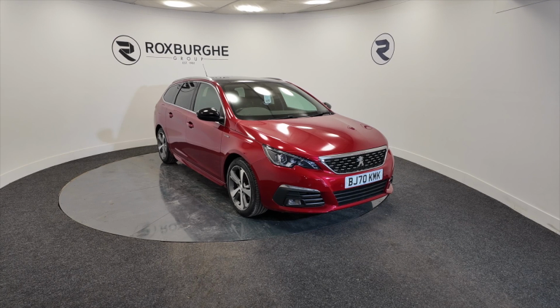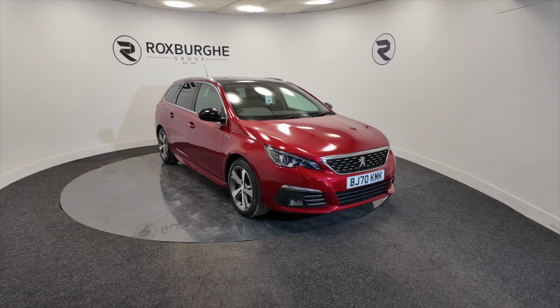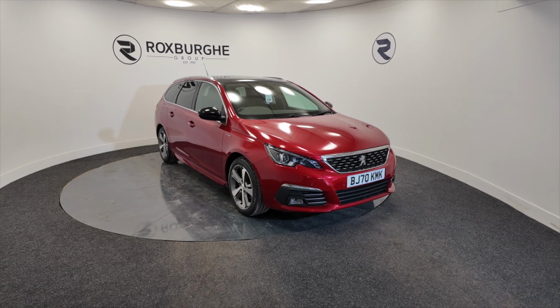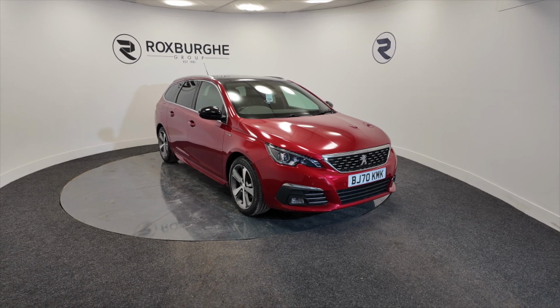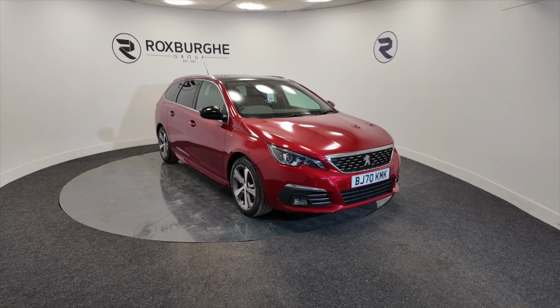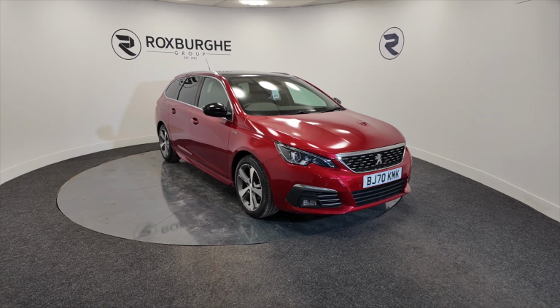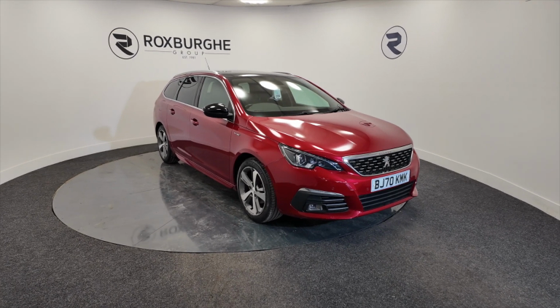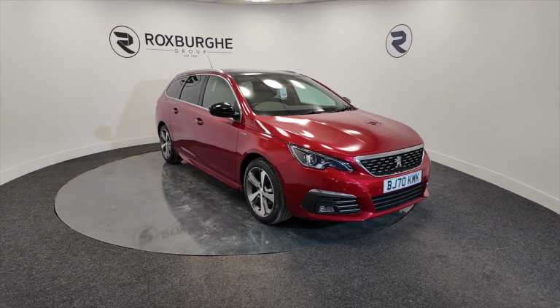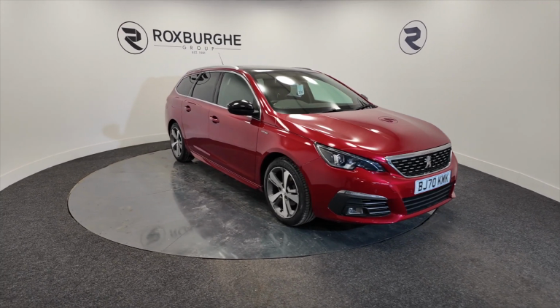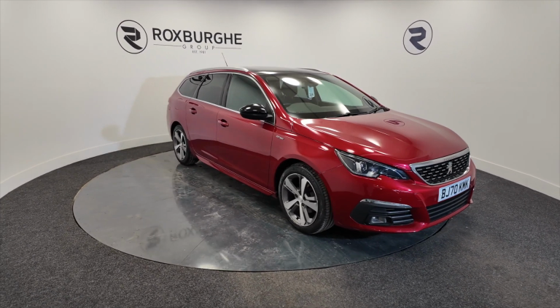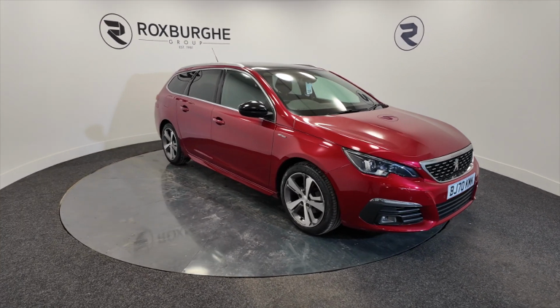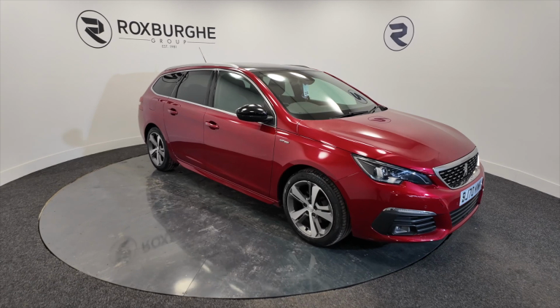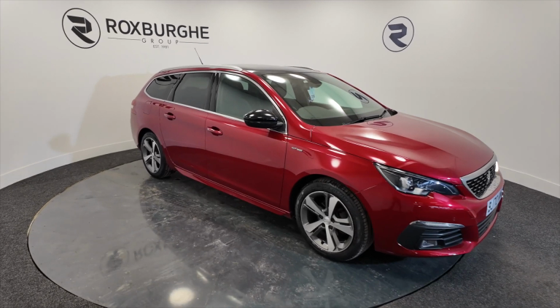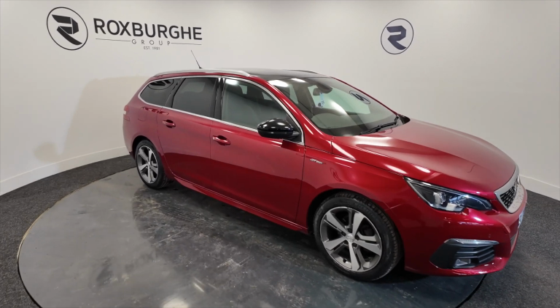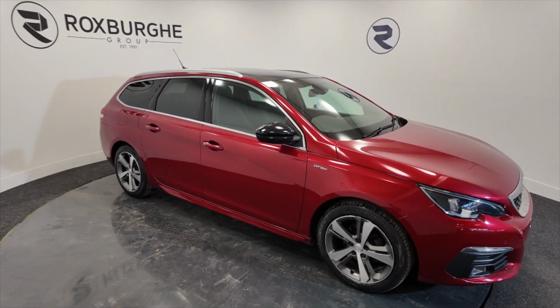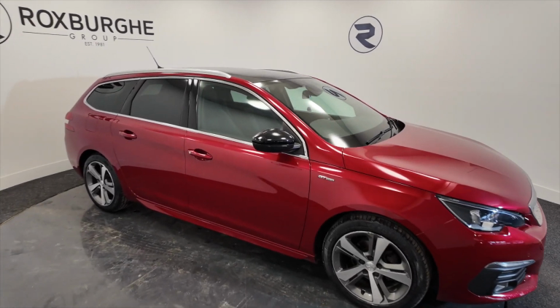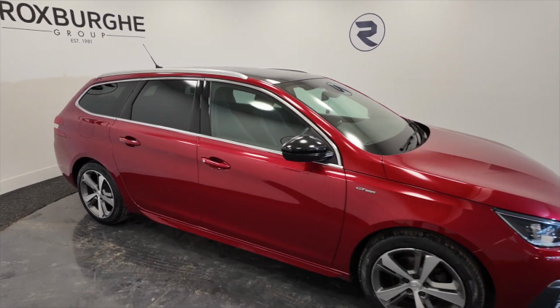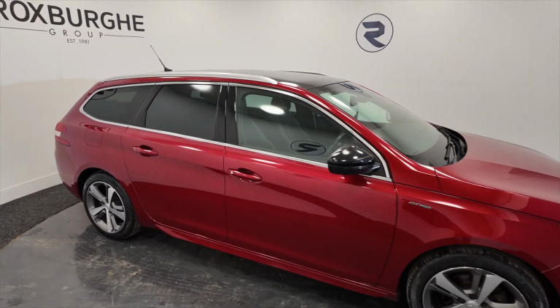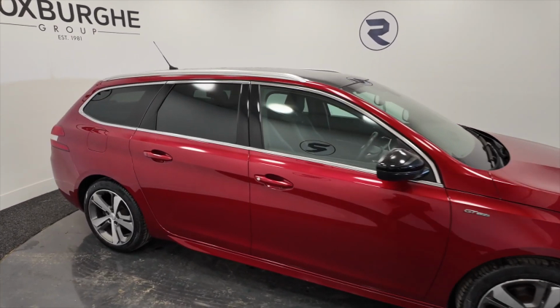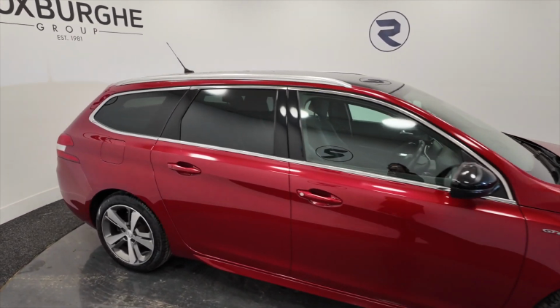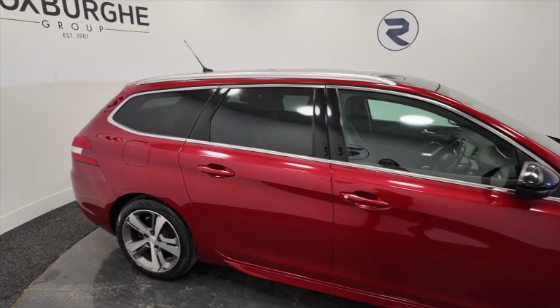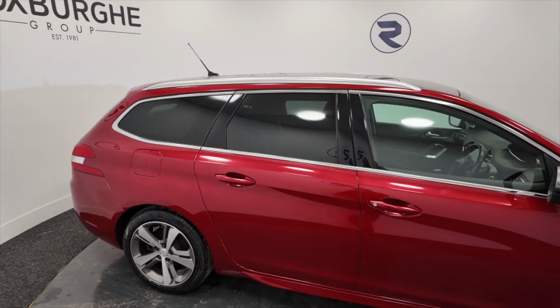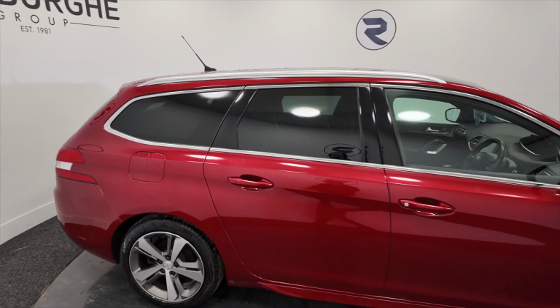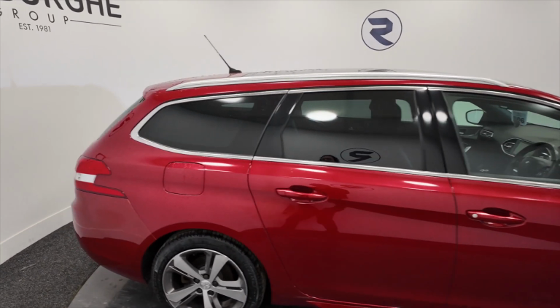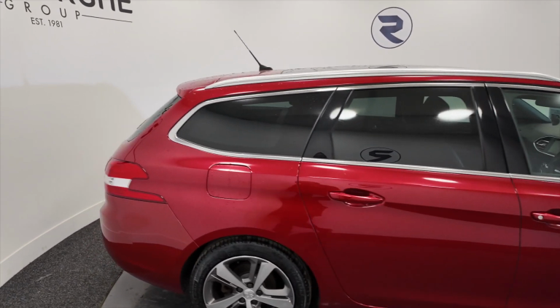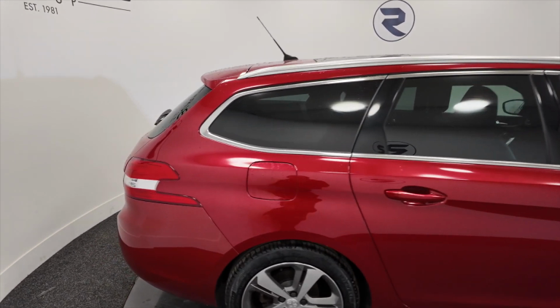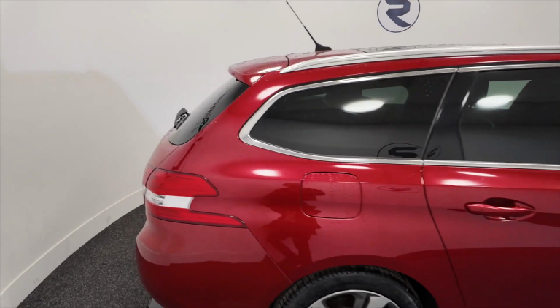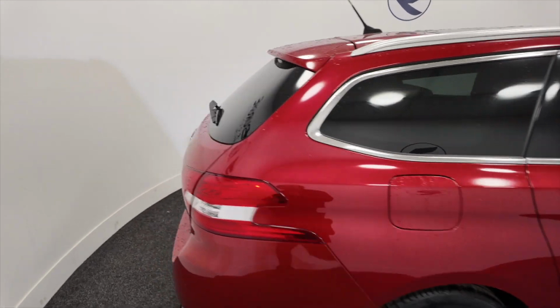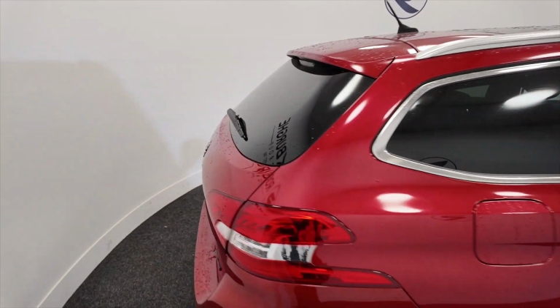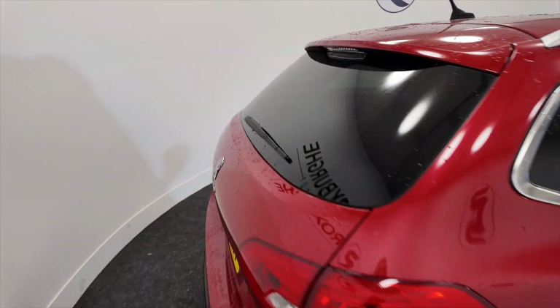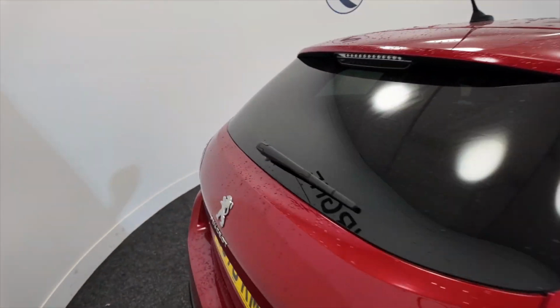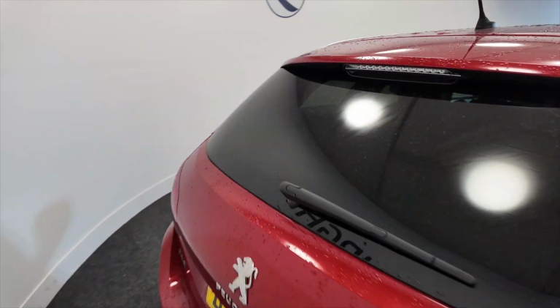You're looking at around about 50.4 miles to the gallon. As you can see it's got low wheels, five door, really nice looking car with roof rails, and of course it's an estate so you've got that extra large boot.